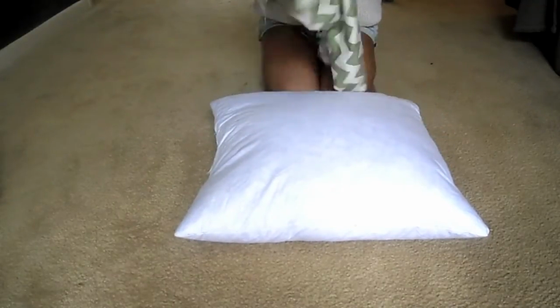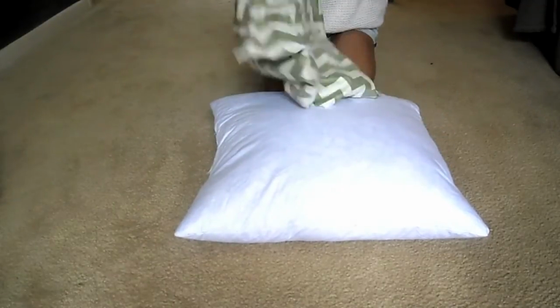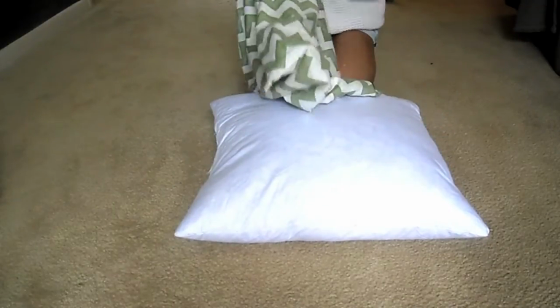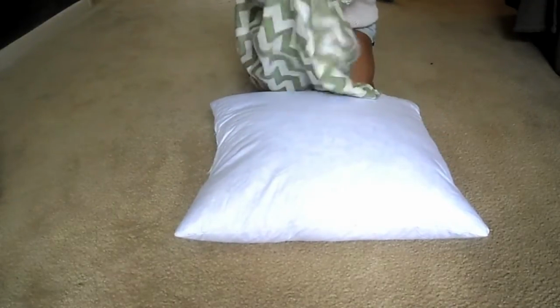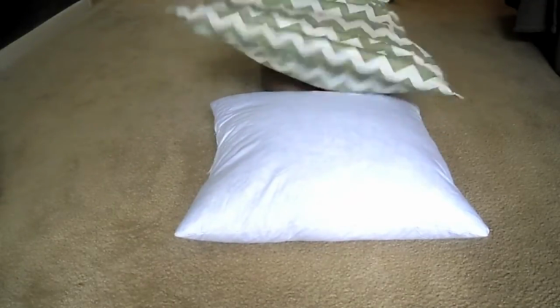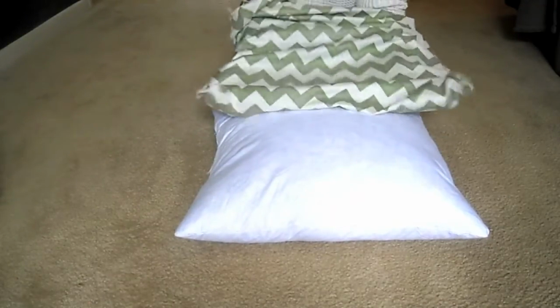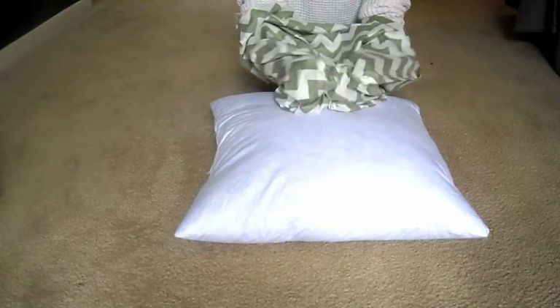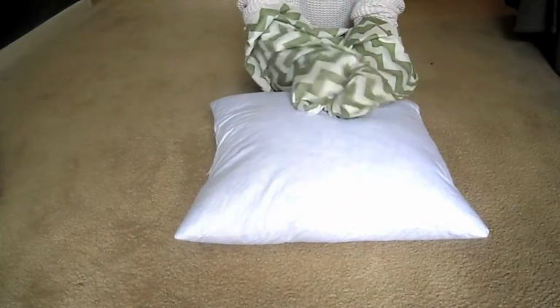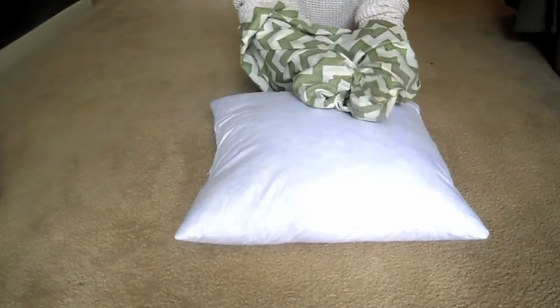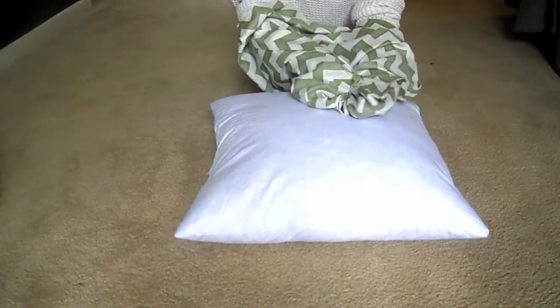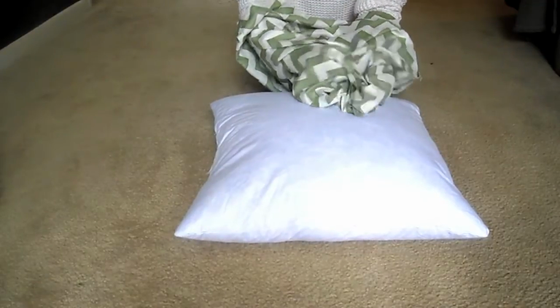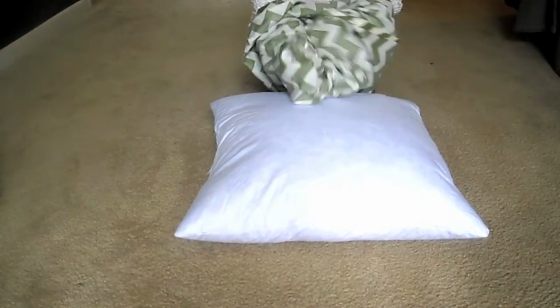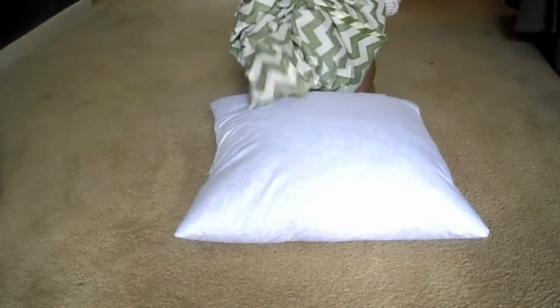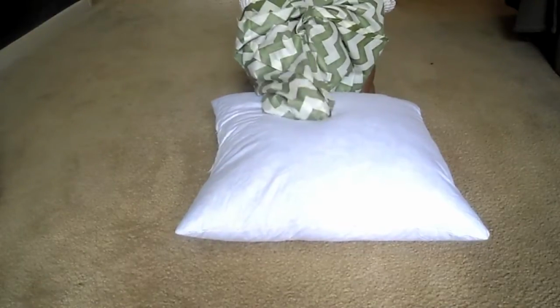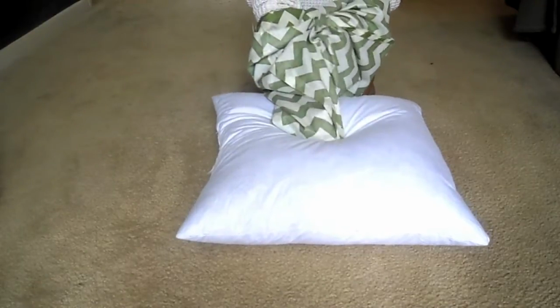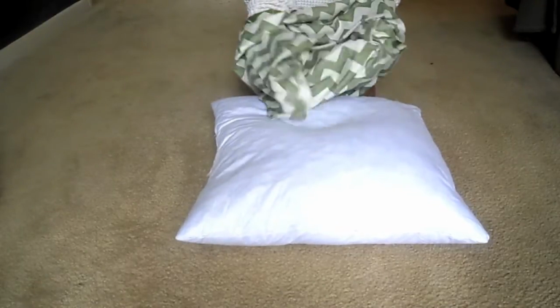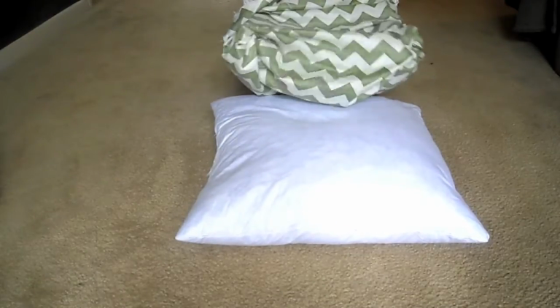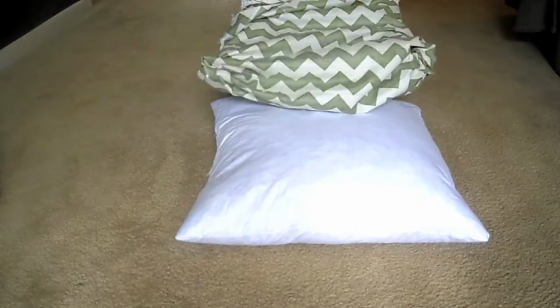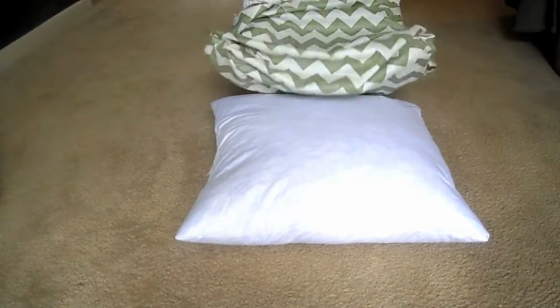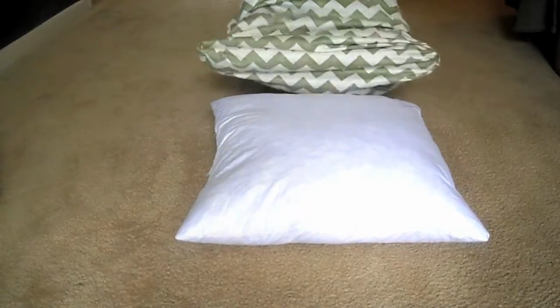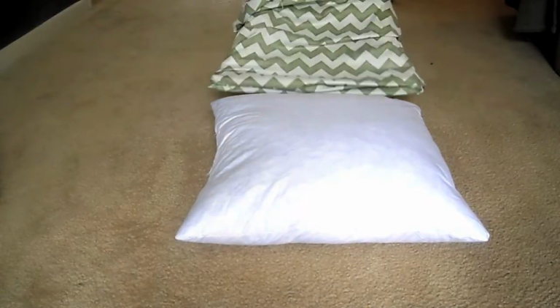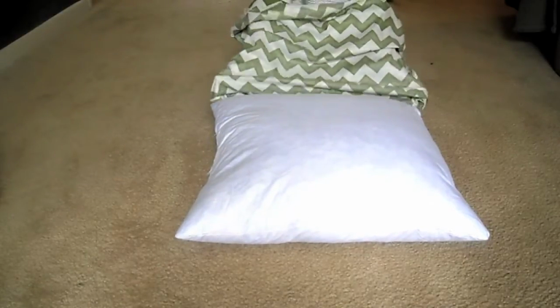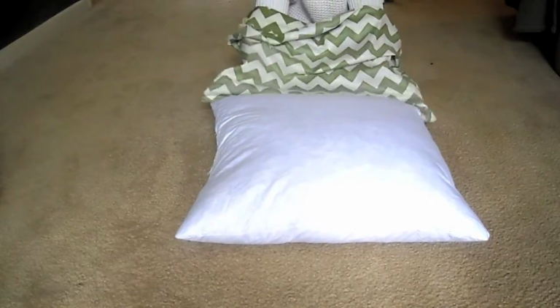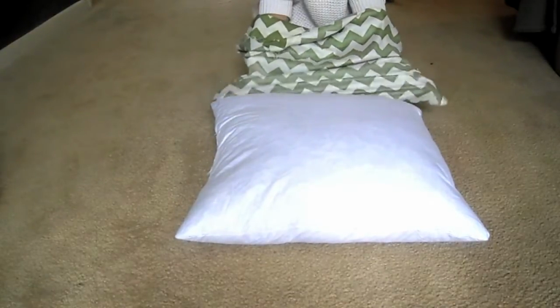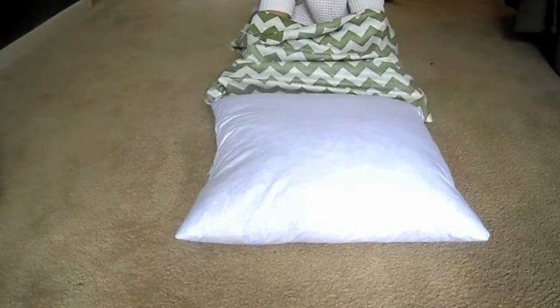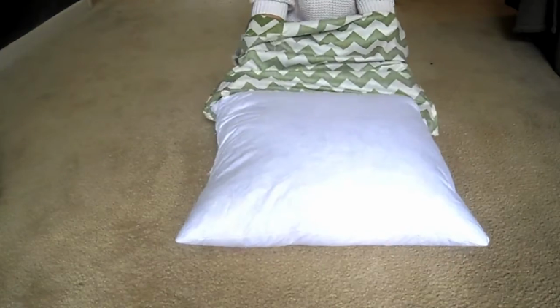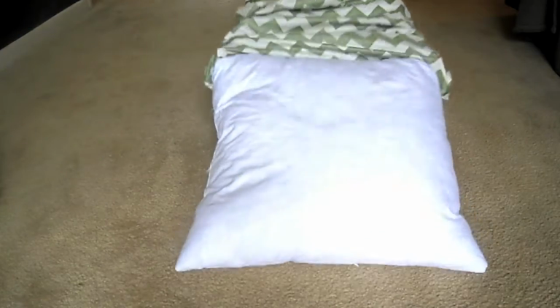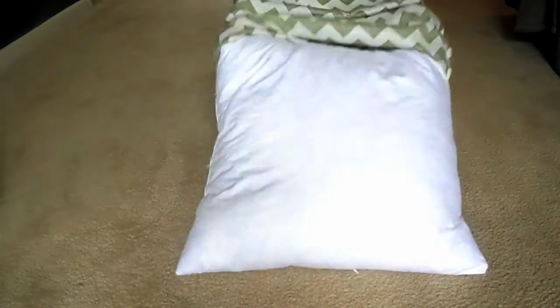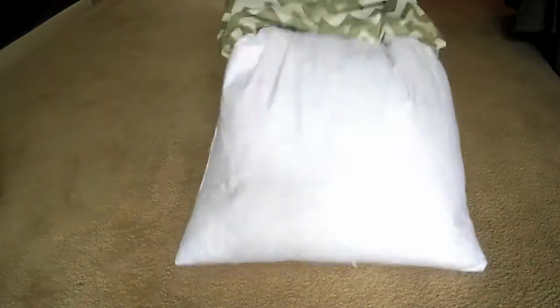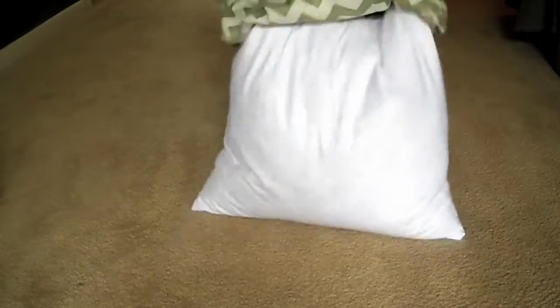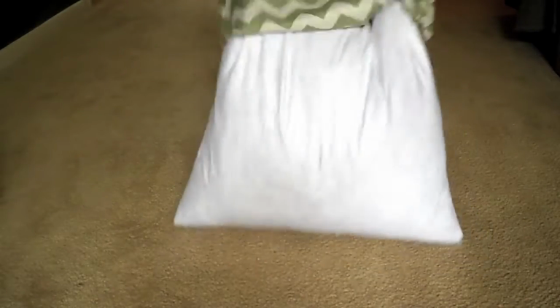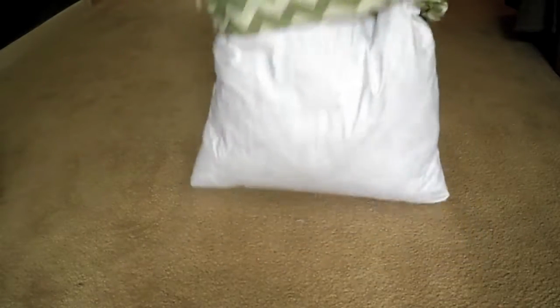My mom taught me this trick where you leave the pillowcase inside out and pinch the corners of it, then grab the corners of the pillow and just pull the cover over. It's so much easier.